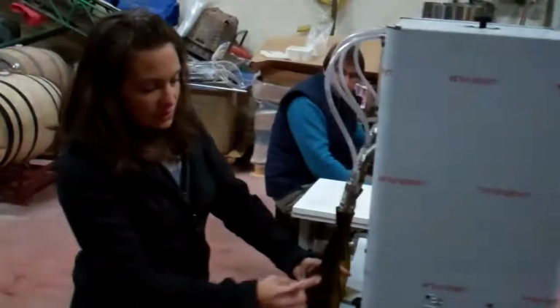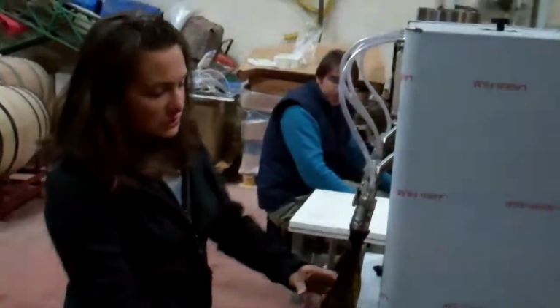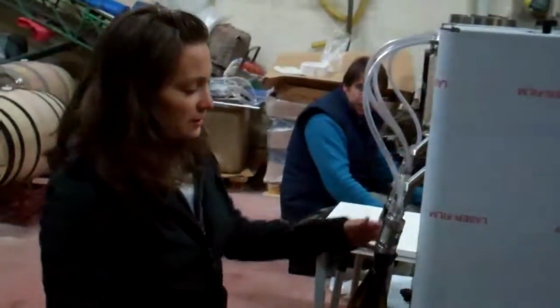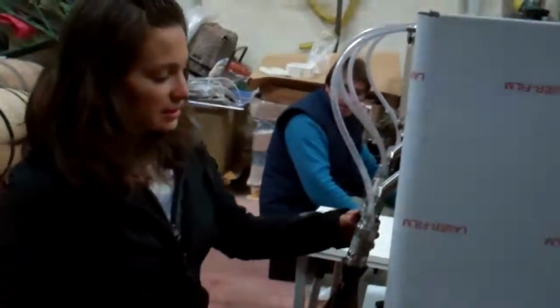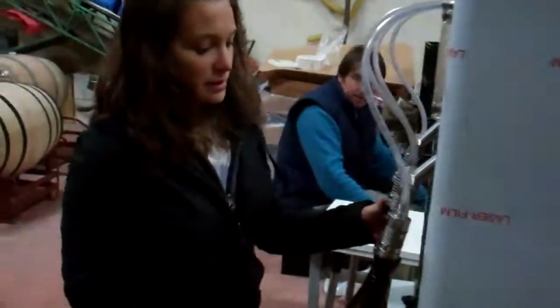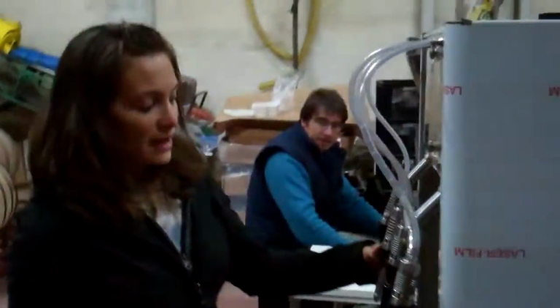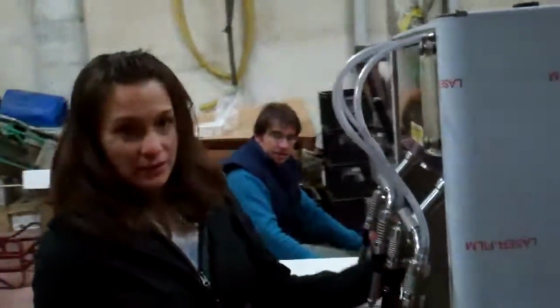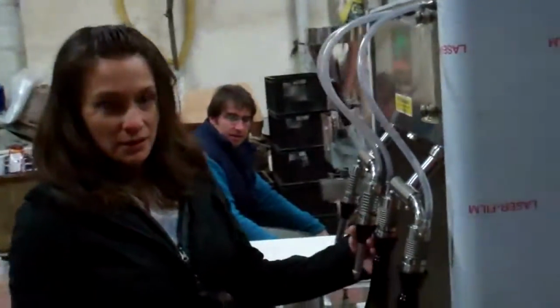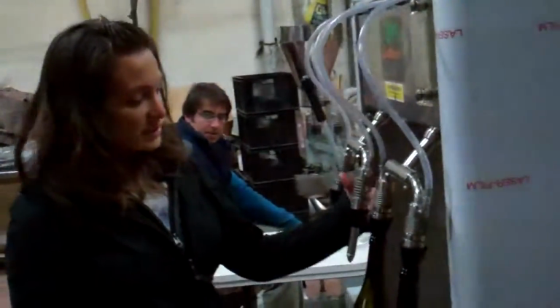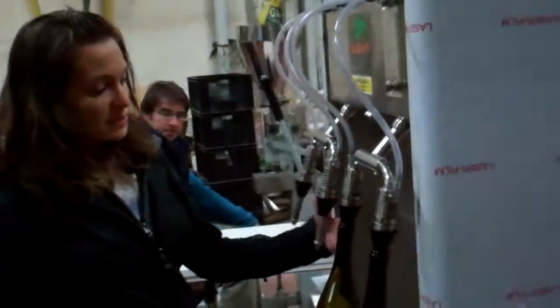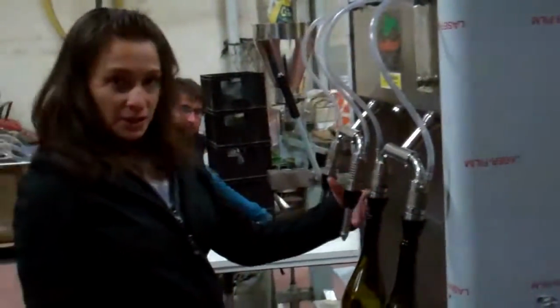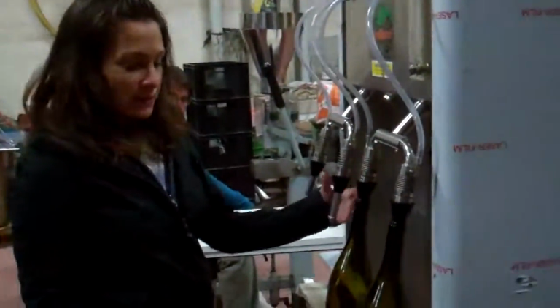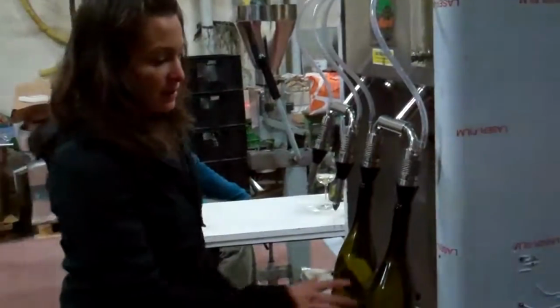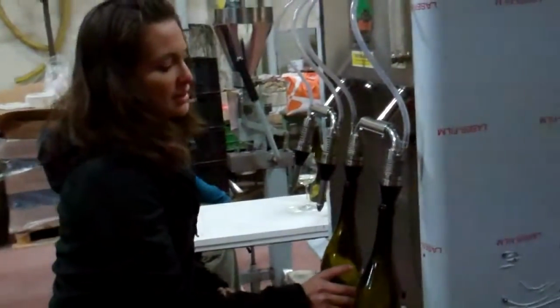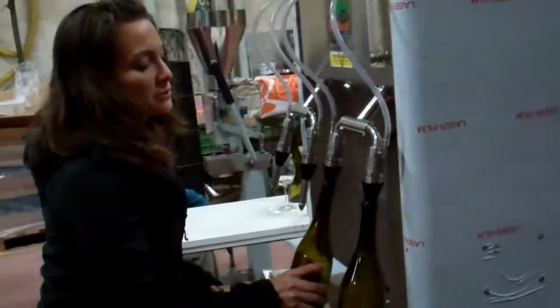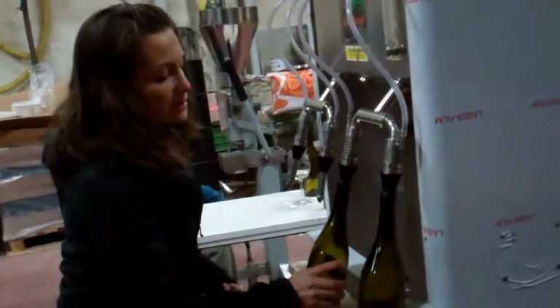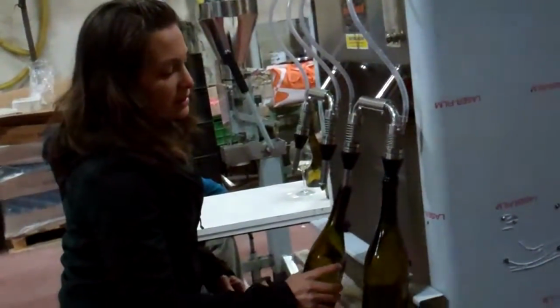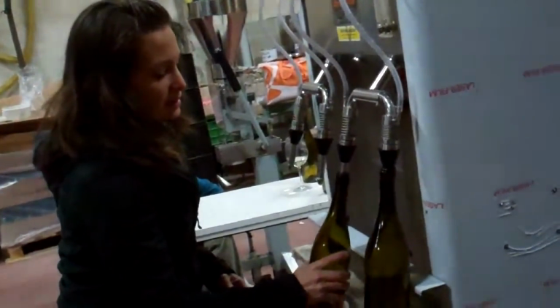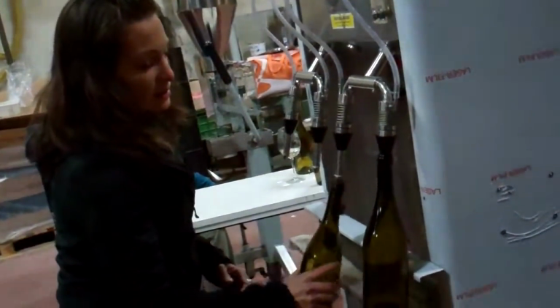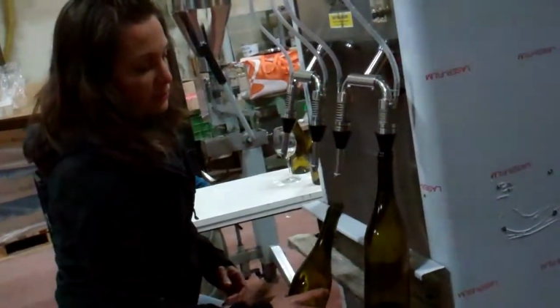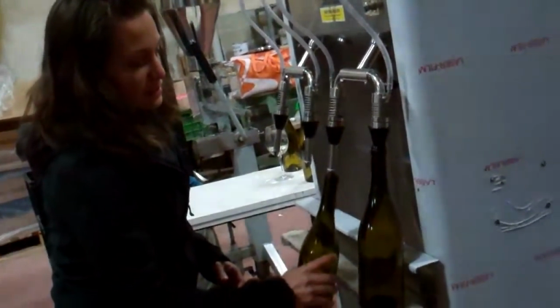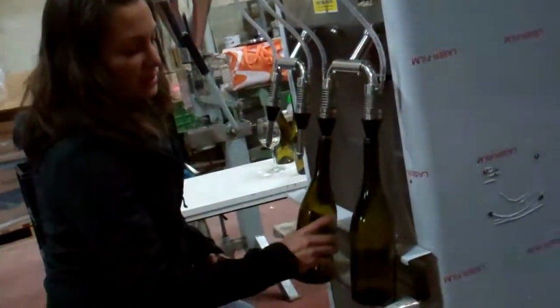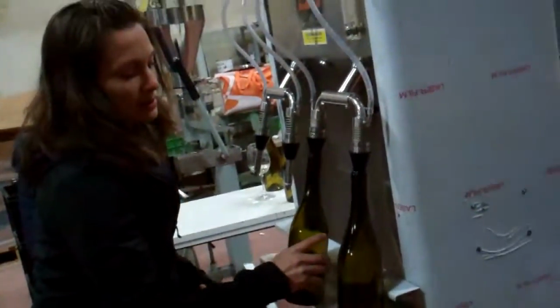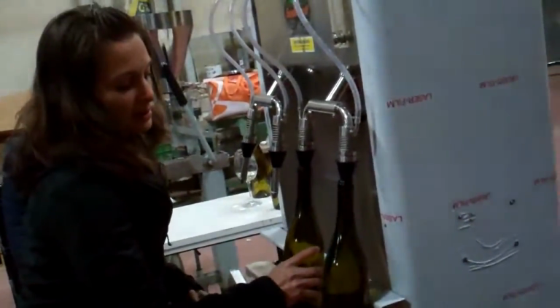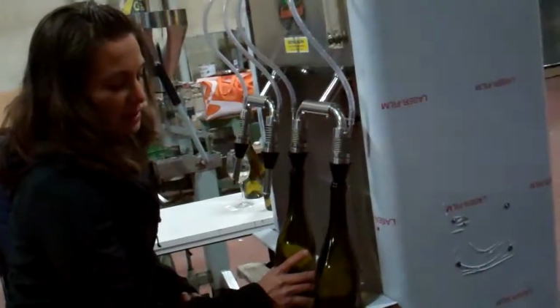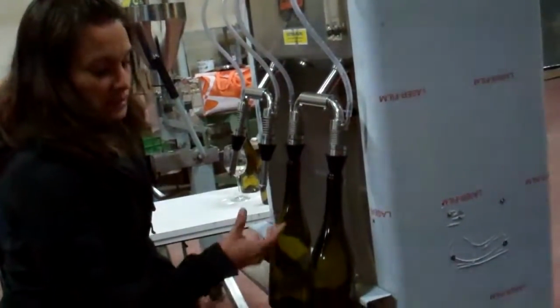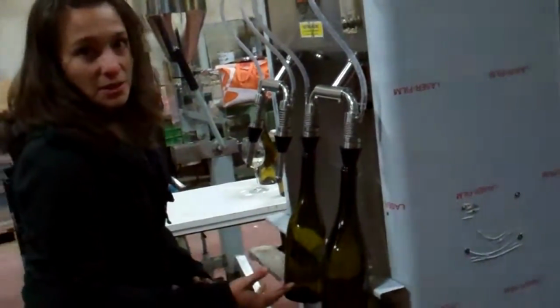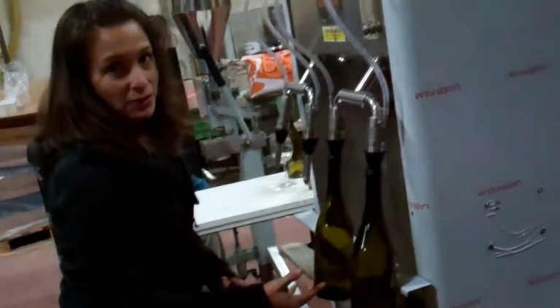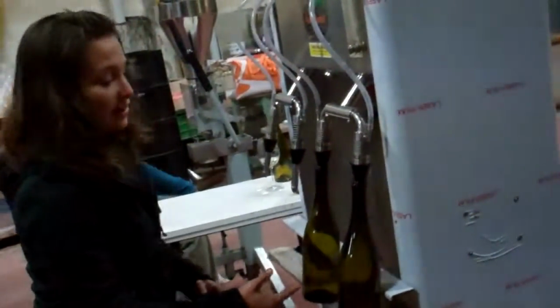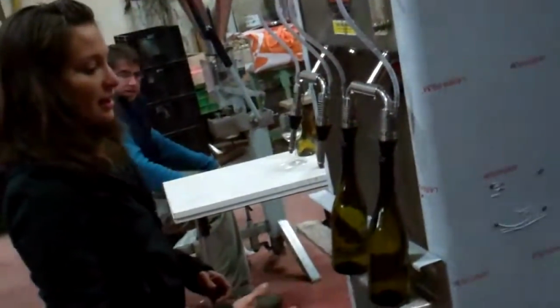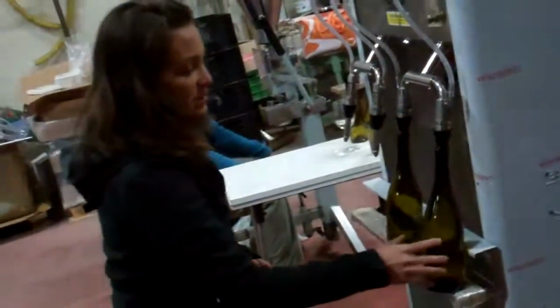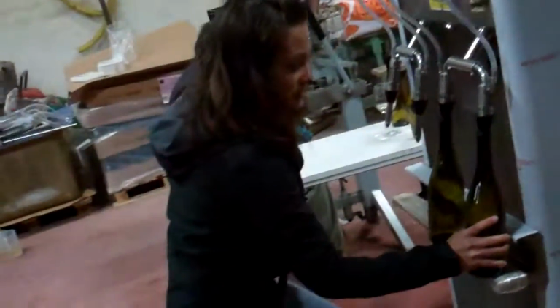Once it comes through here, this has got a valve that opens up as you push it up. You put it in, and then the wine starts to come out through here. And then once the bottle is done,